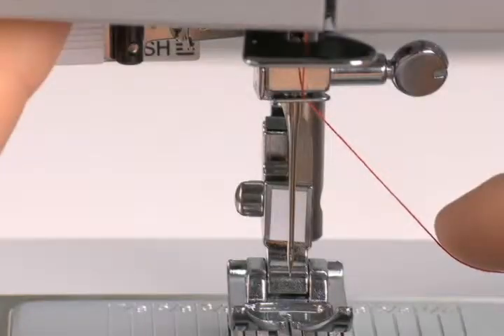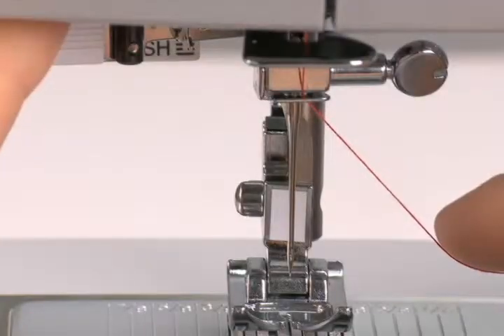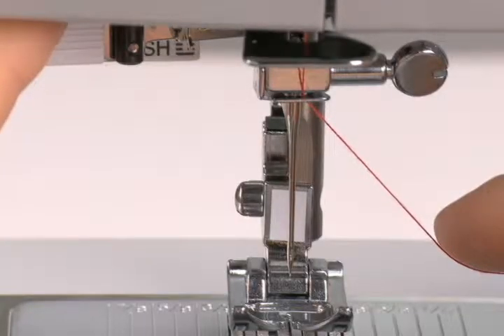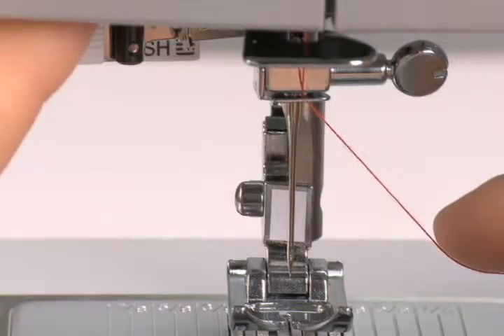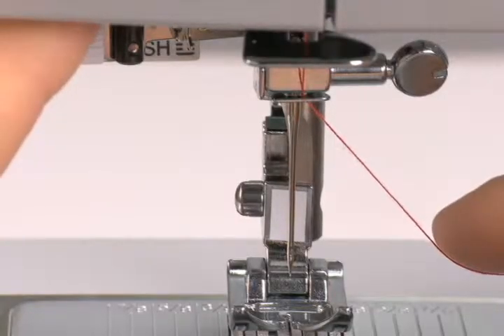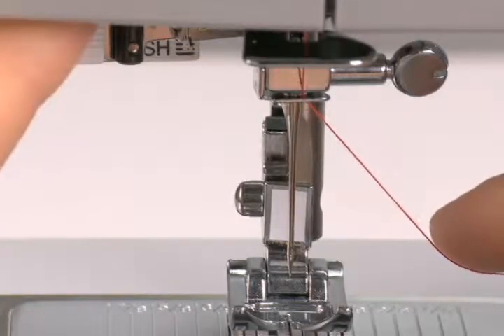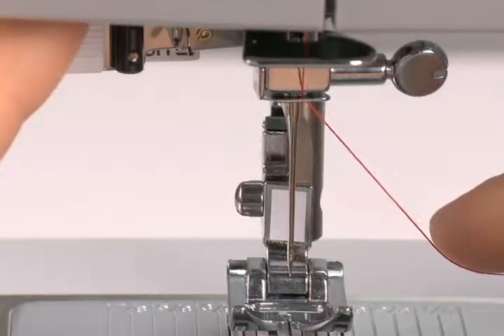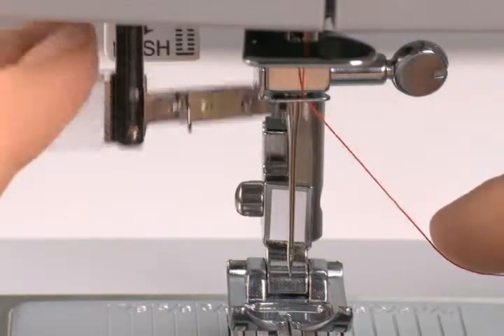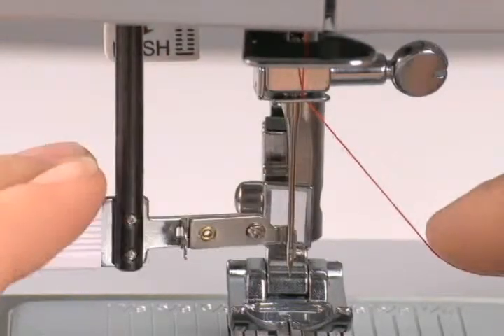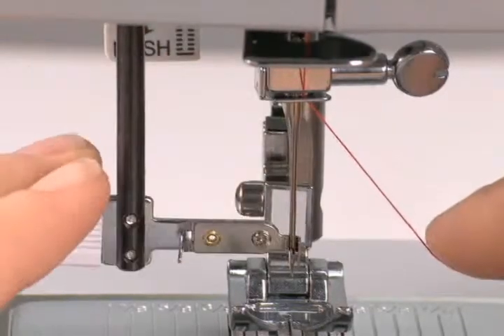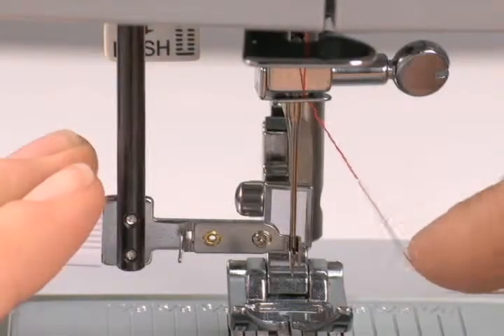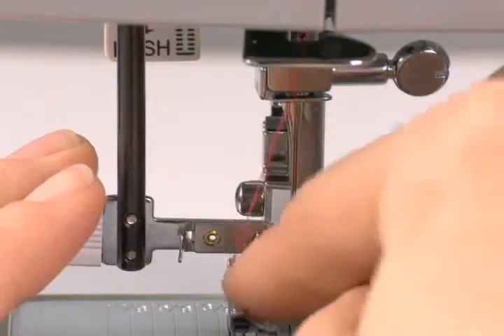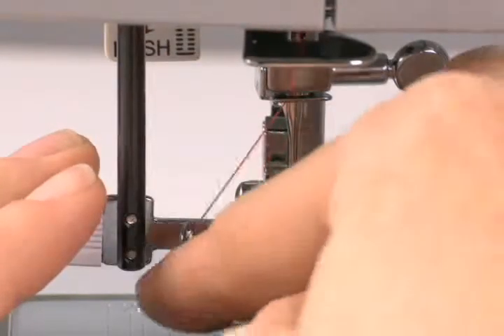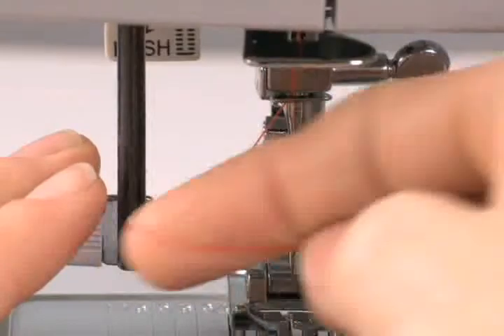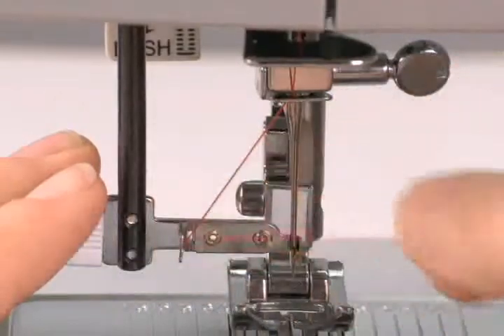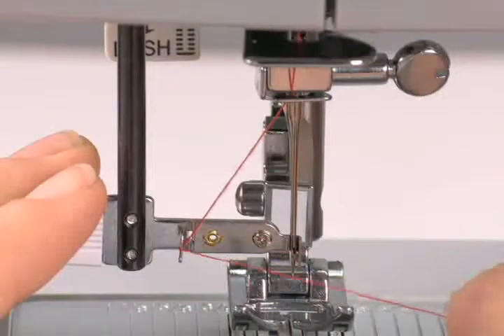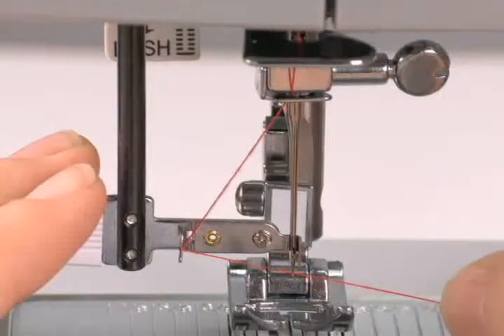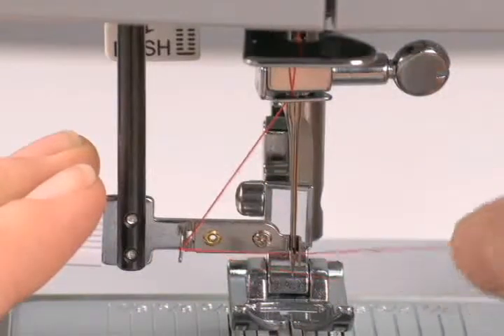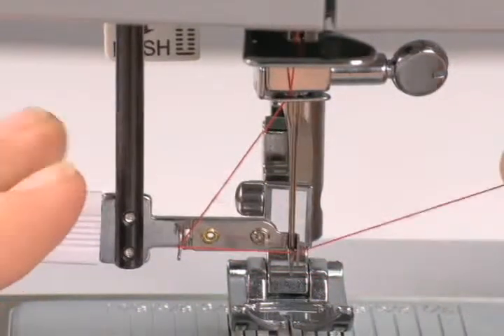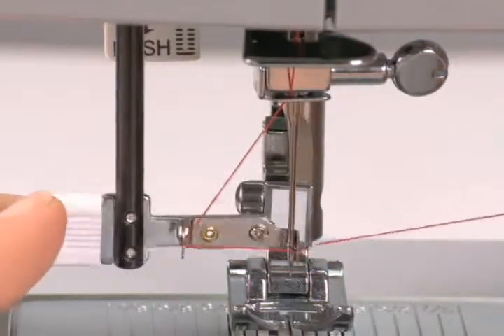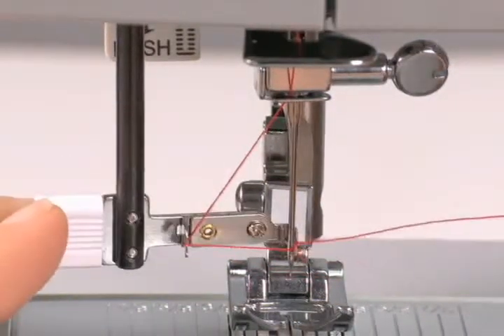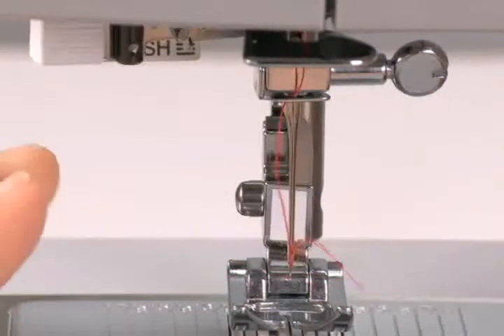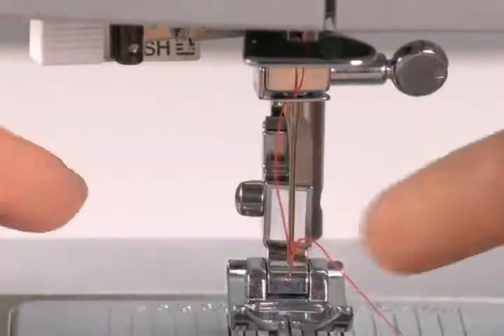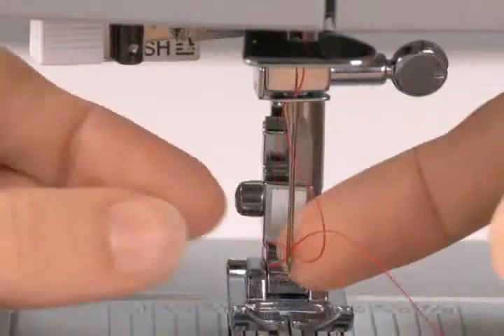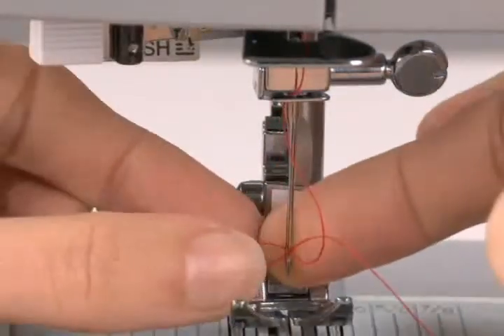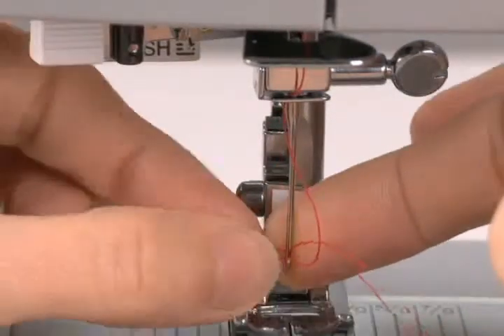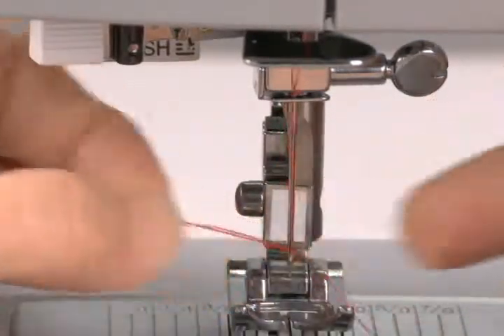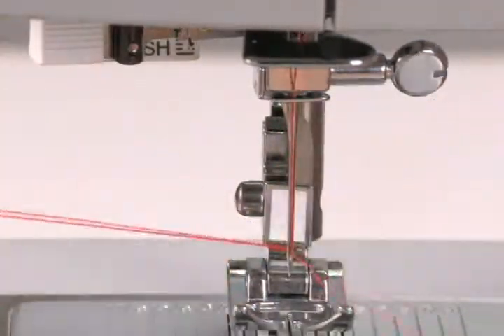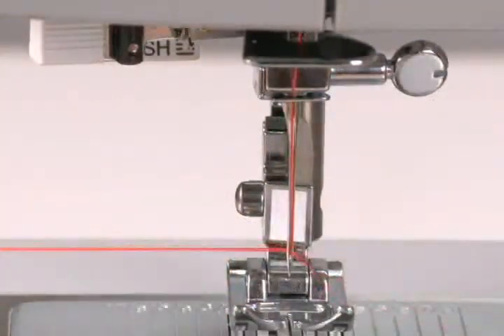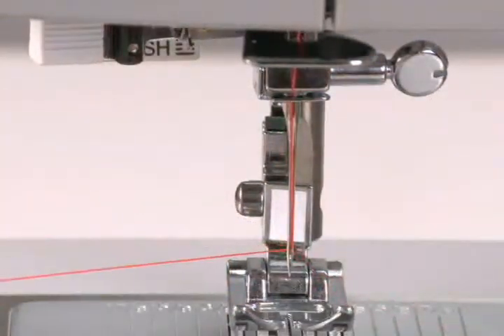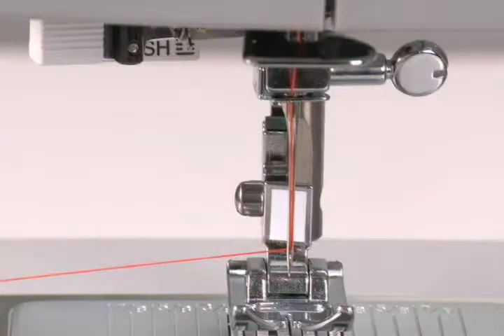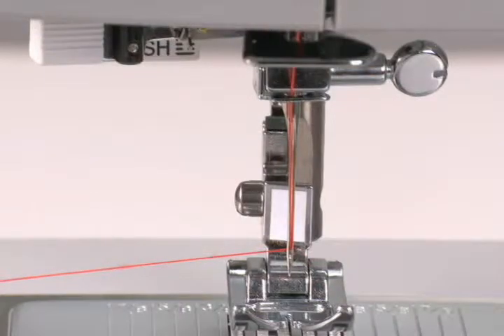Threading the needle is a breeze with the built-in automatic needle threader. Not only is it a great time saver, but it eliminates eye strain when placing the thread into the needle.